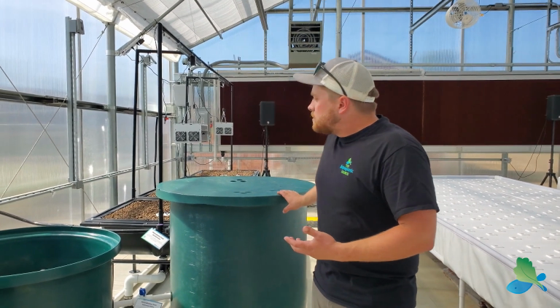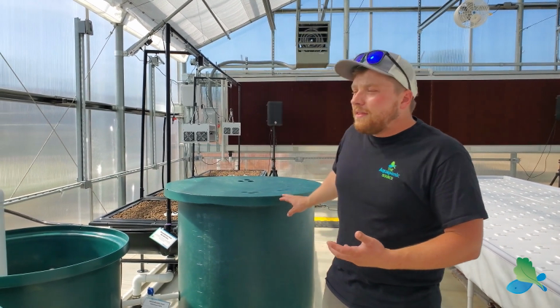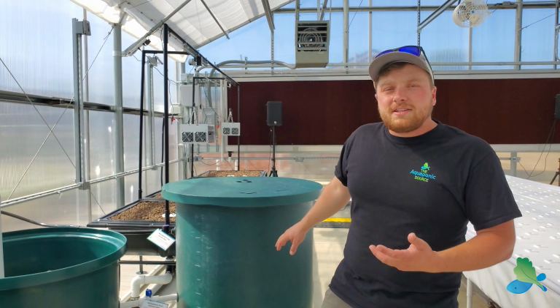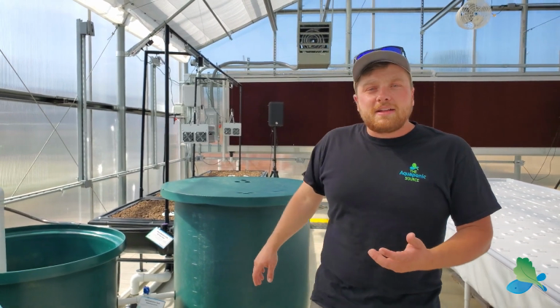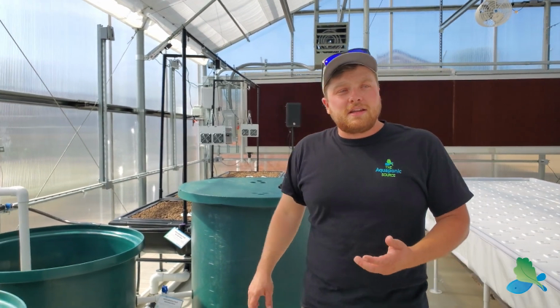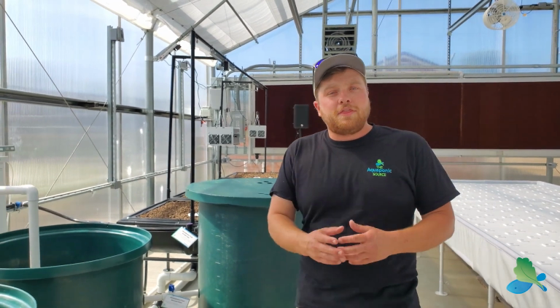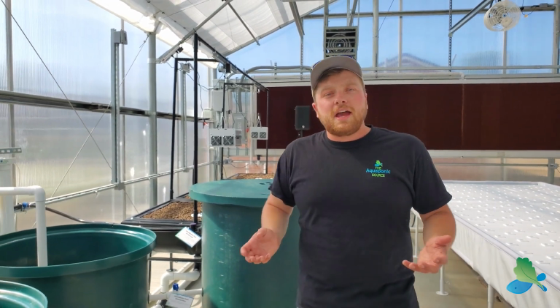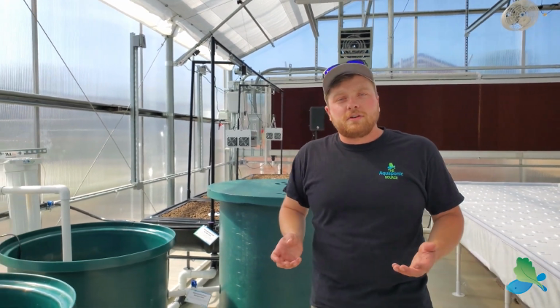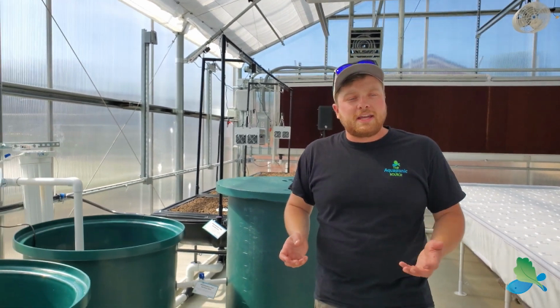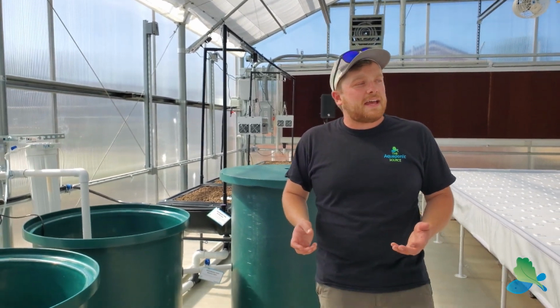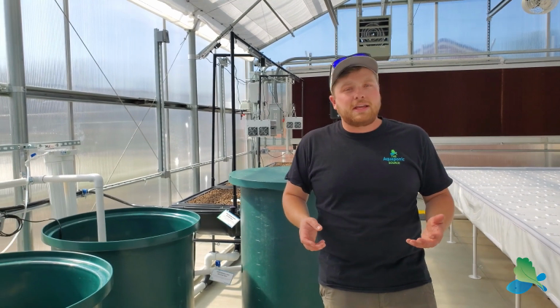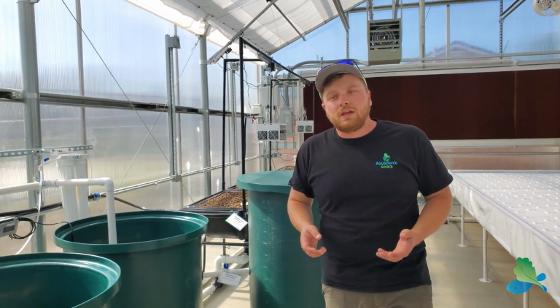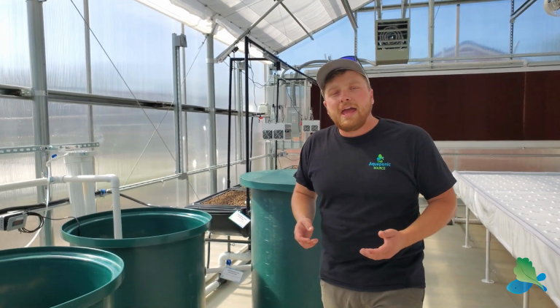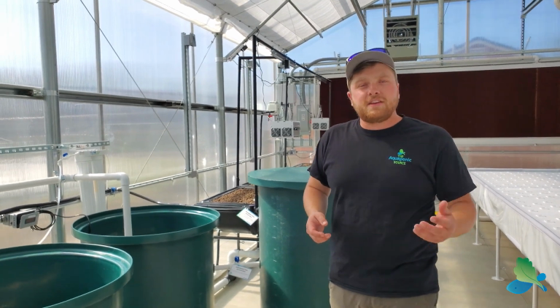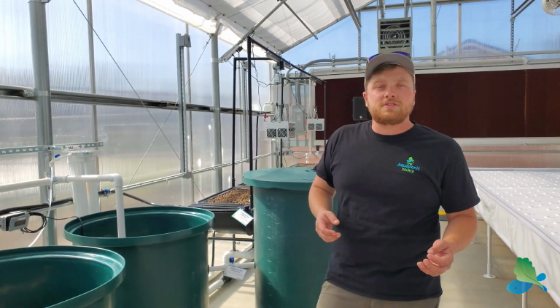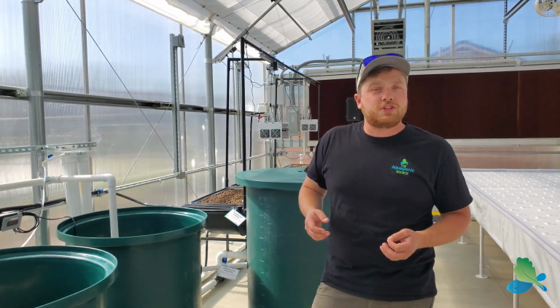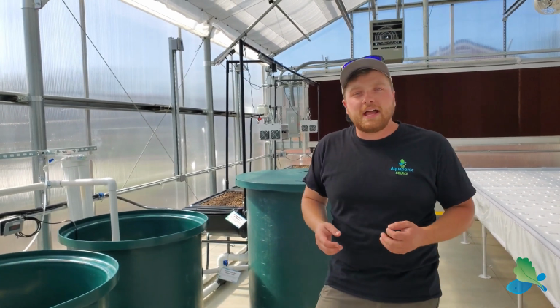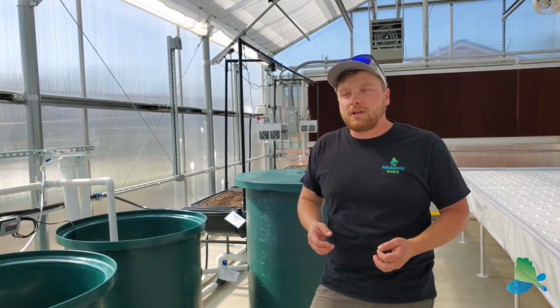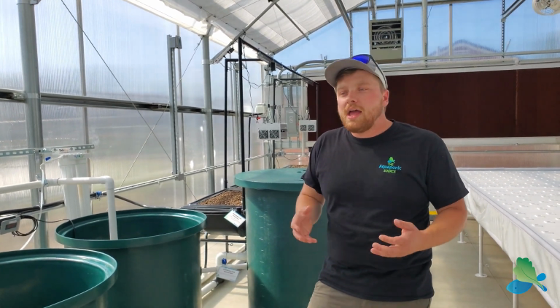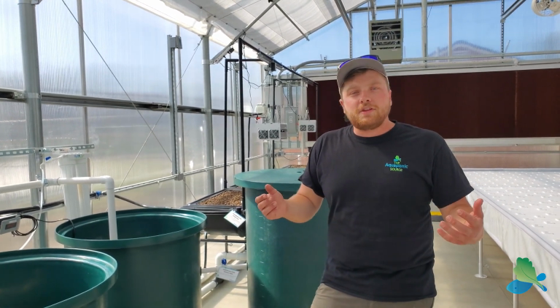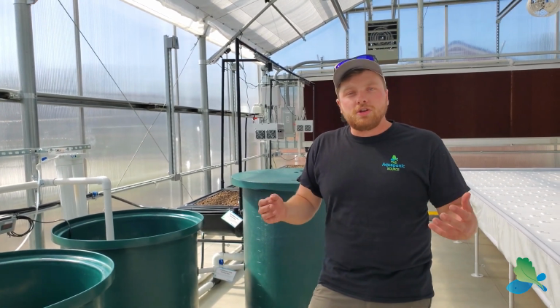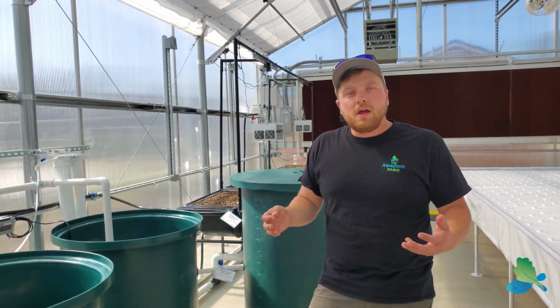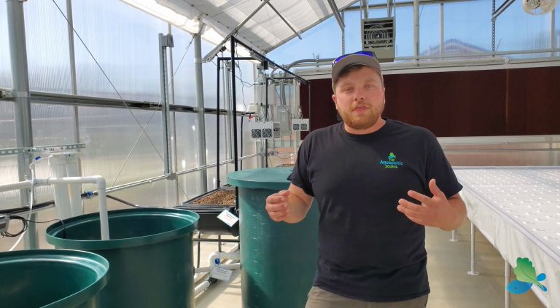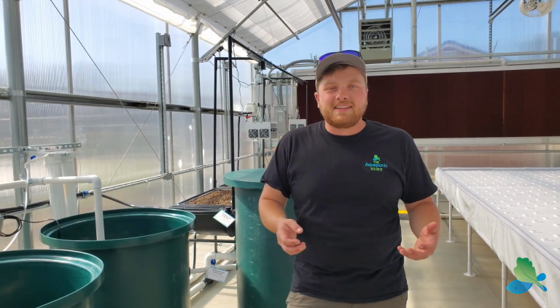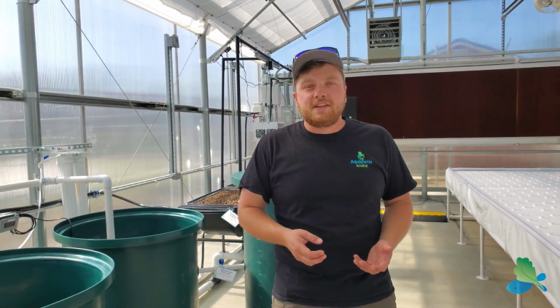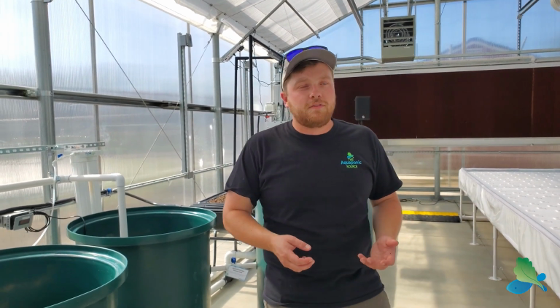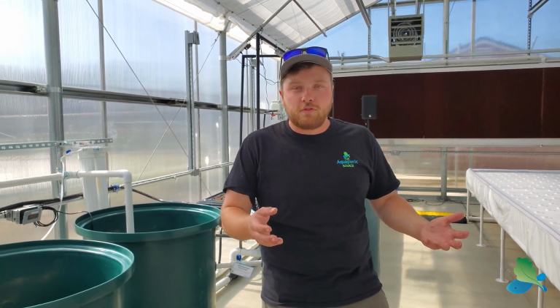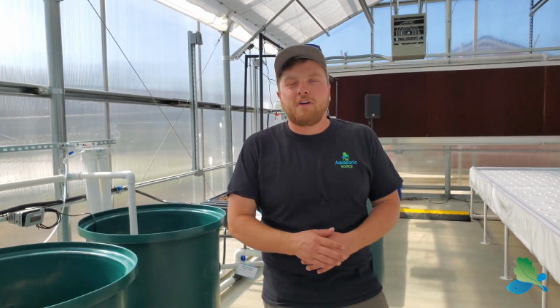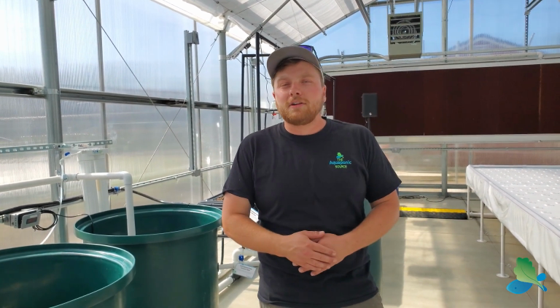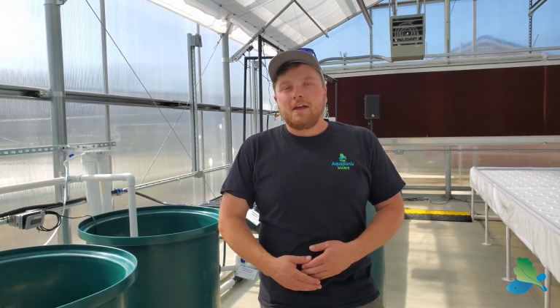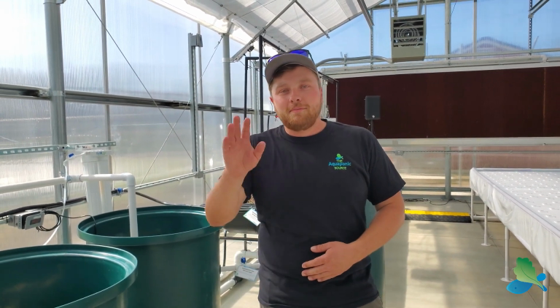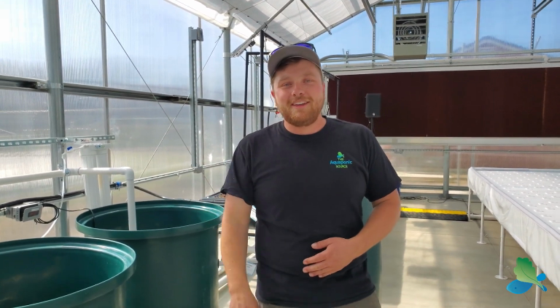That just about does it. Thank you for checking this out. Again, we are at Pacific High School in Ventura, California, and this is our new 30 by 60 foot flourish farm model. Thank you.